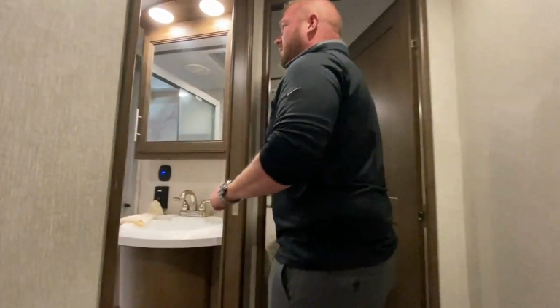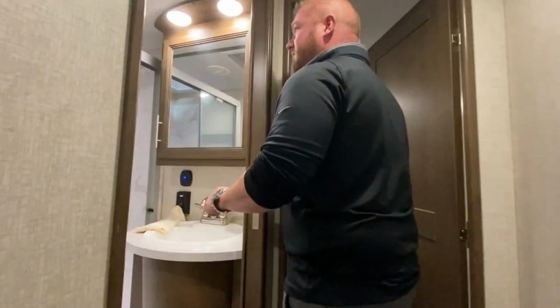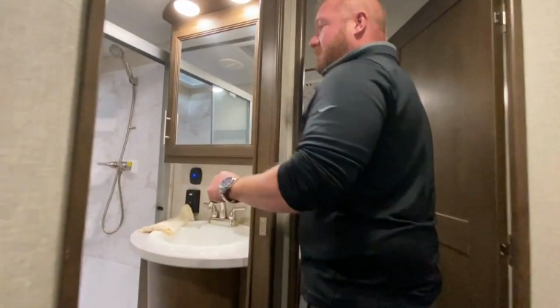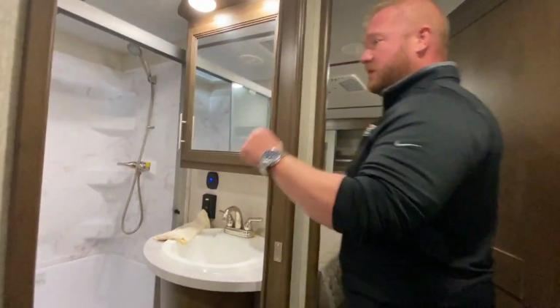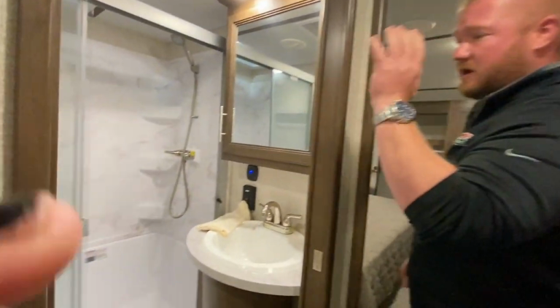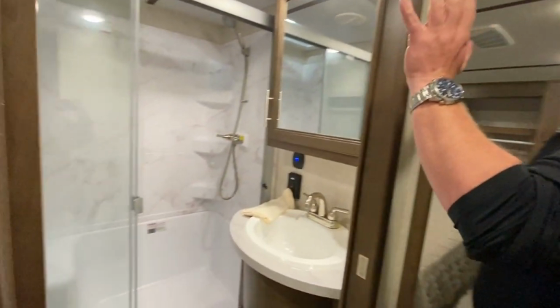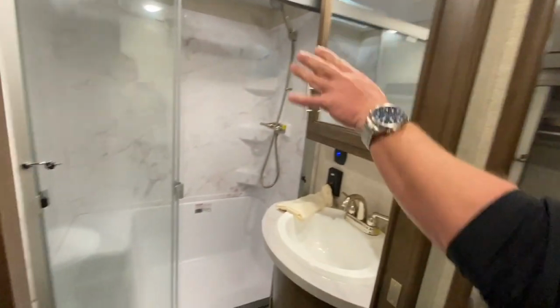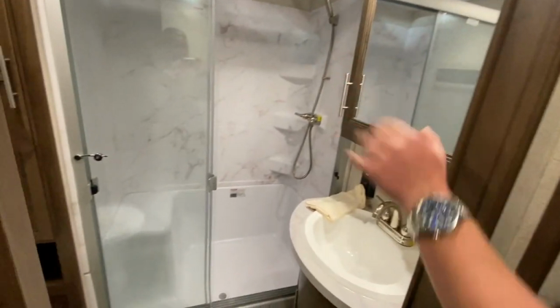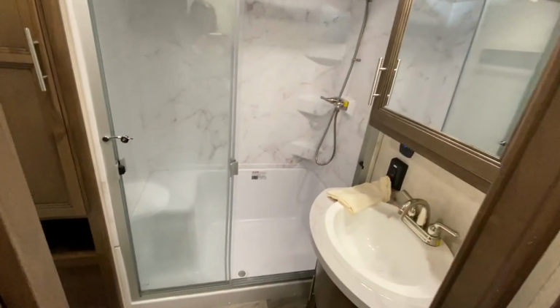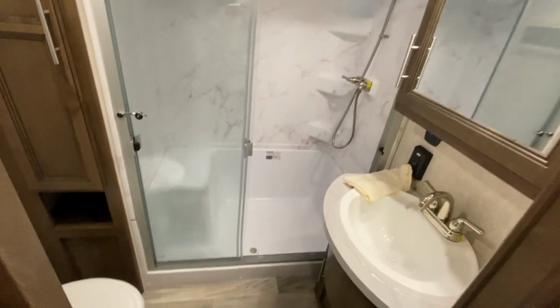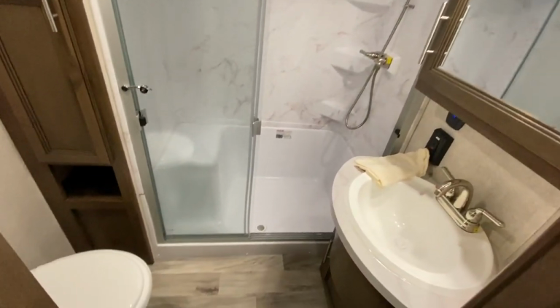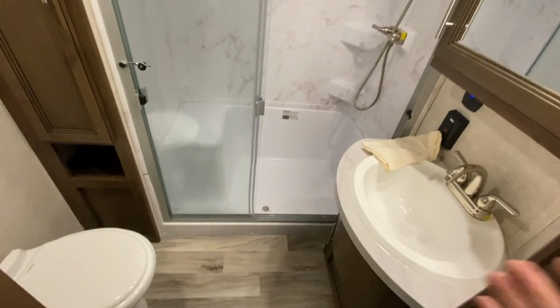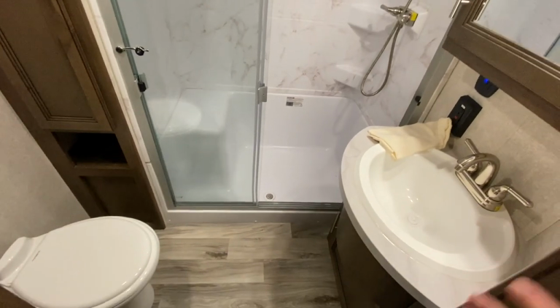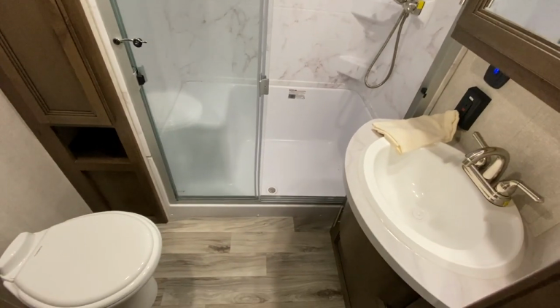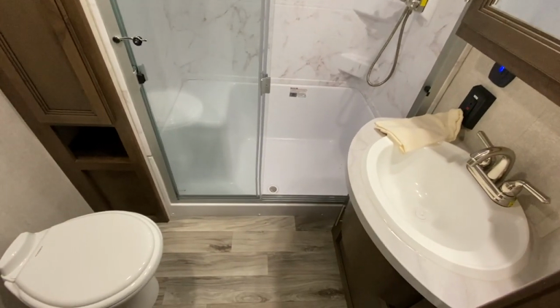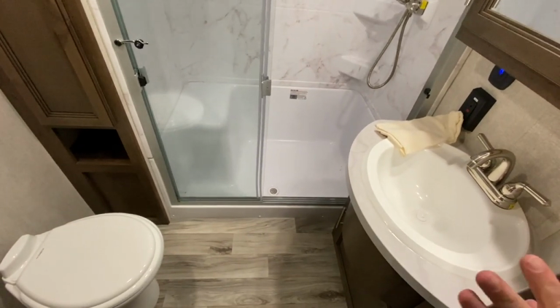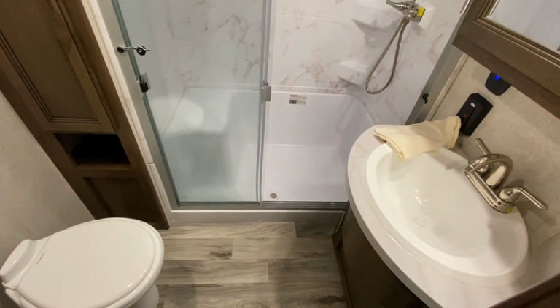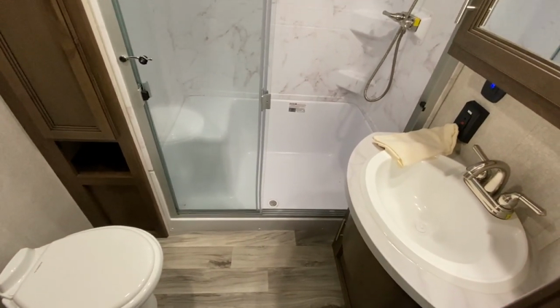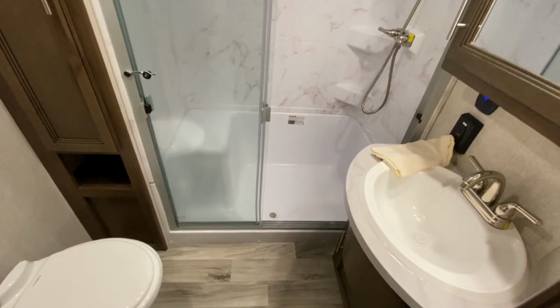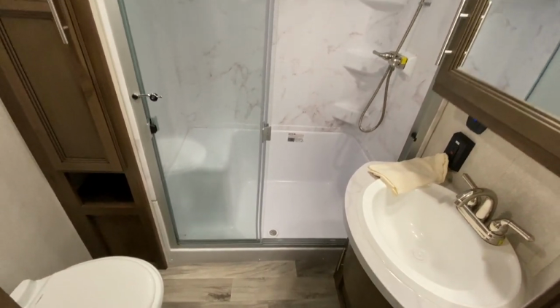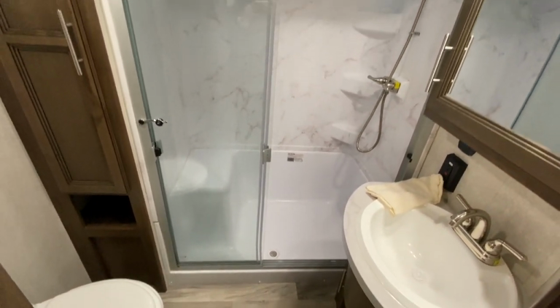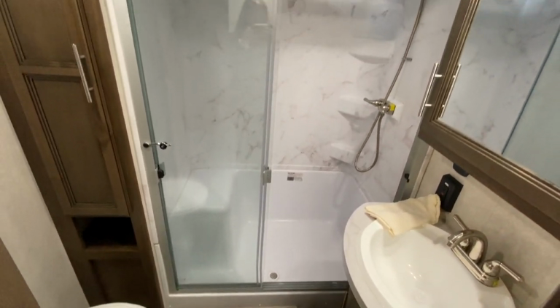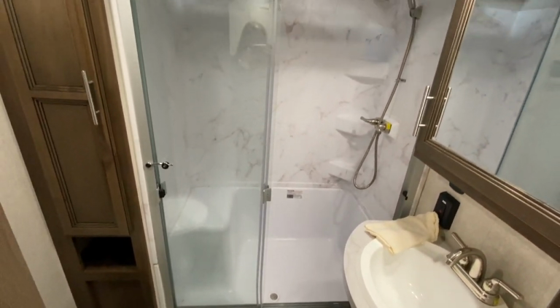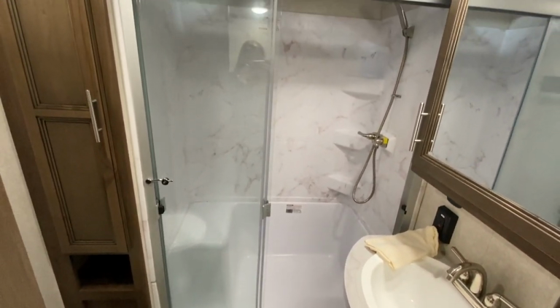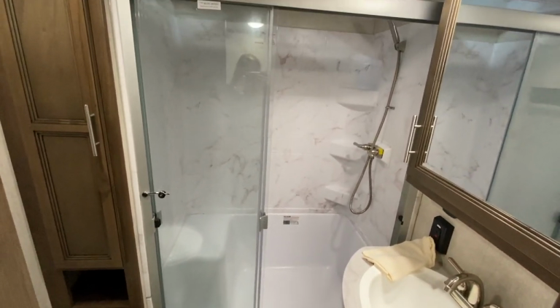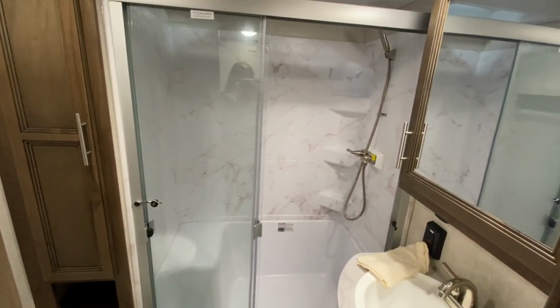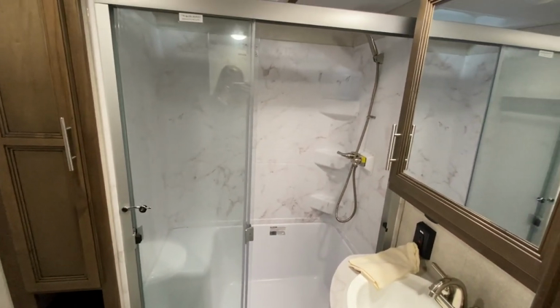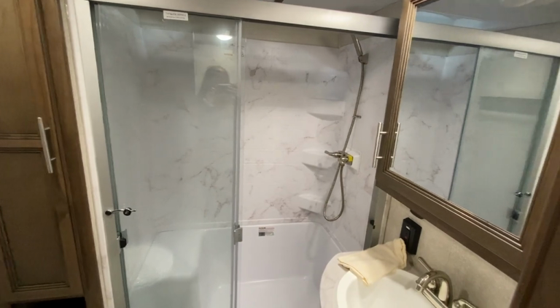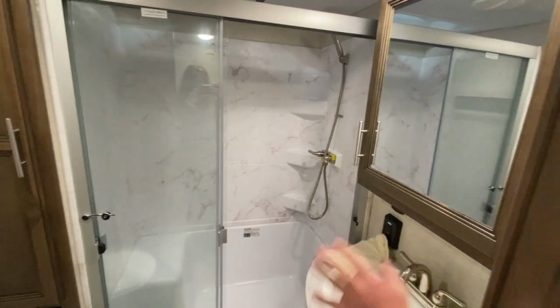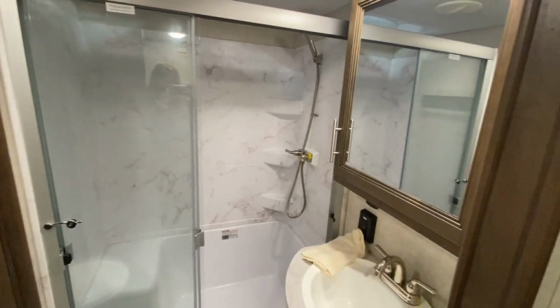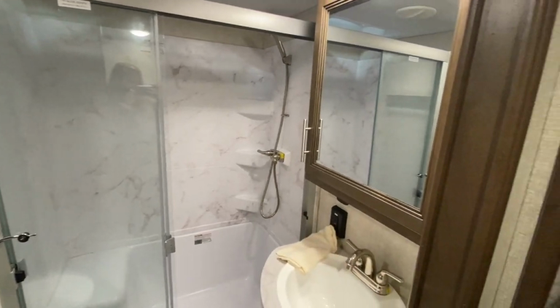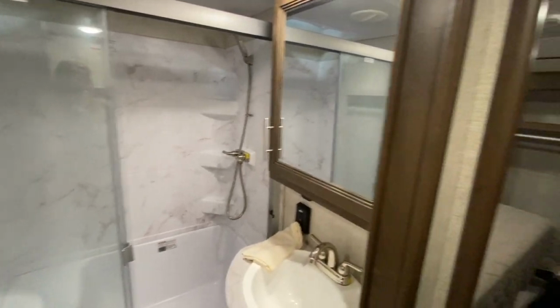If you step up here and look at this great big bathroom. Really nice big shower with a seat, and most of you tall guys are probably going to be able to fit in there also.